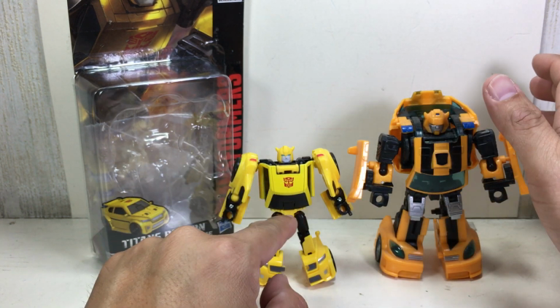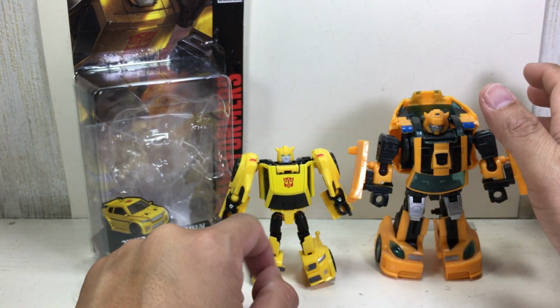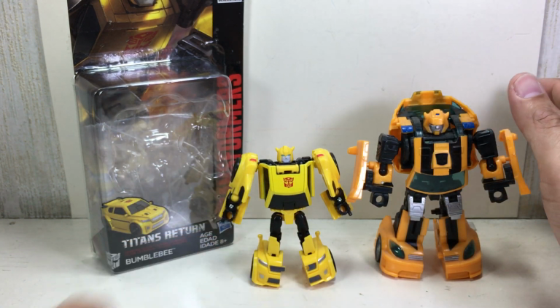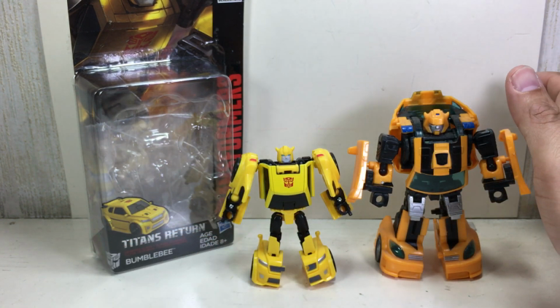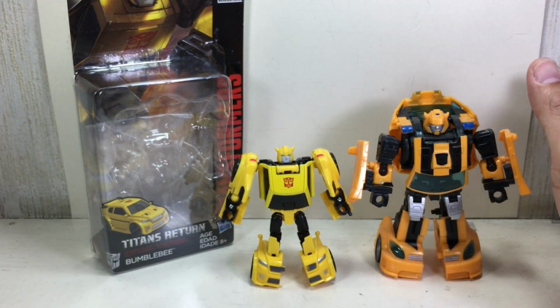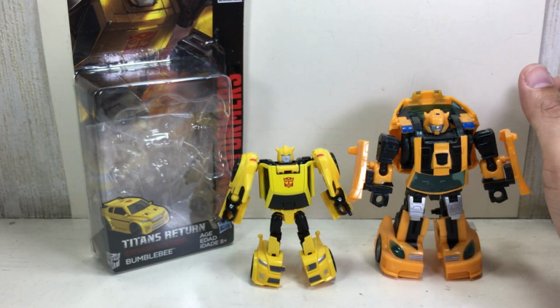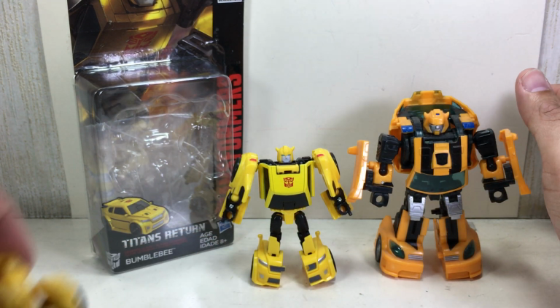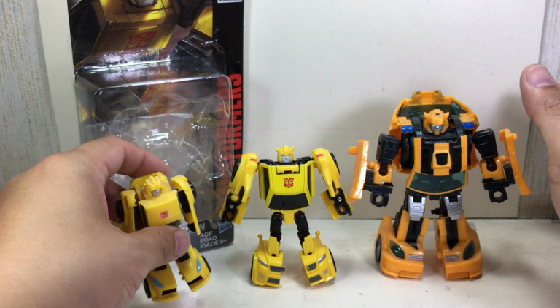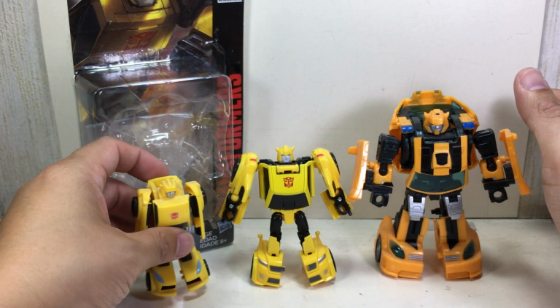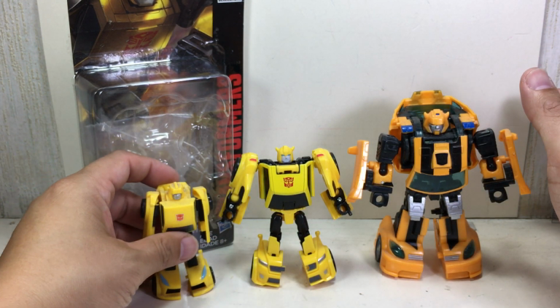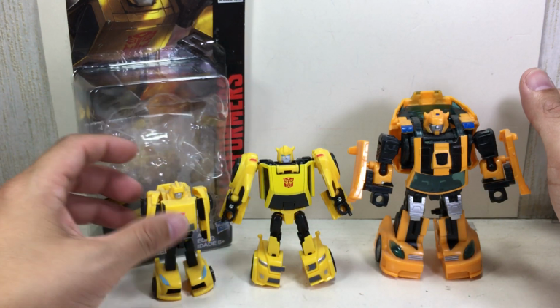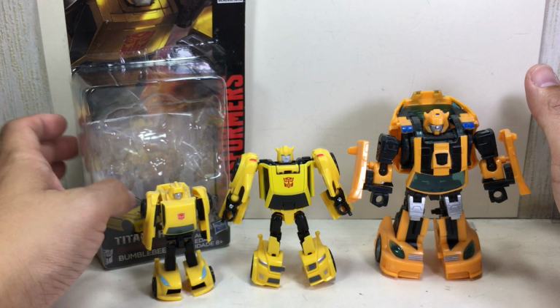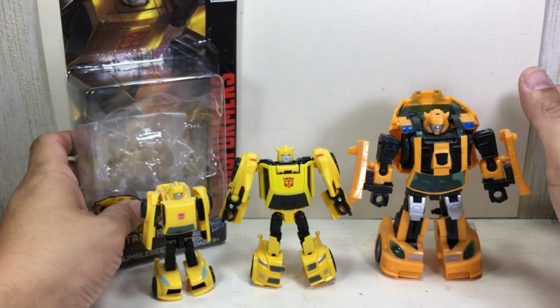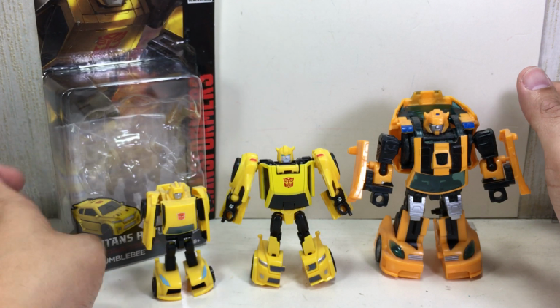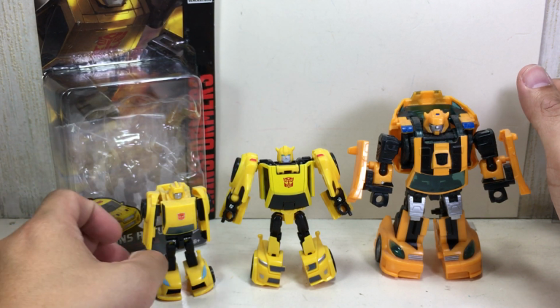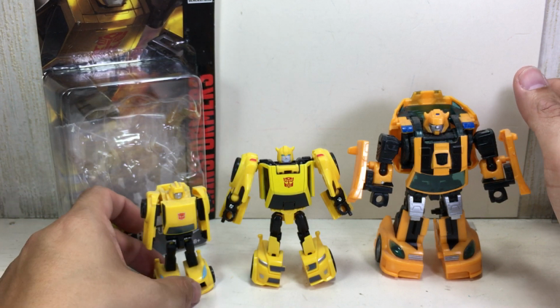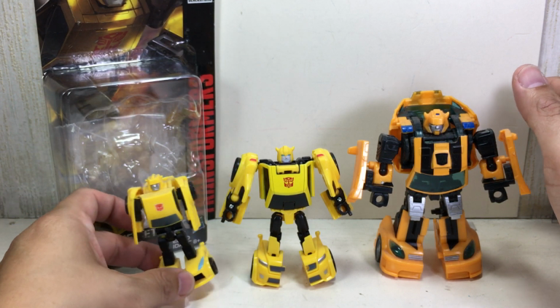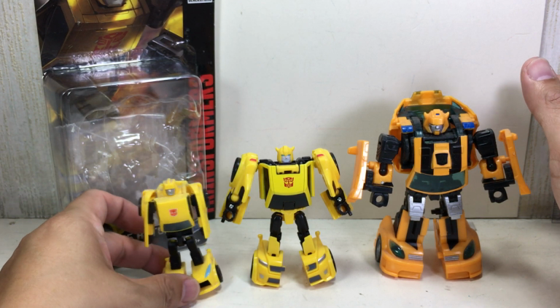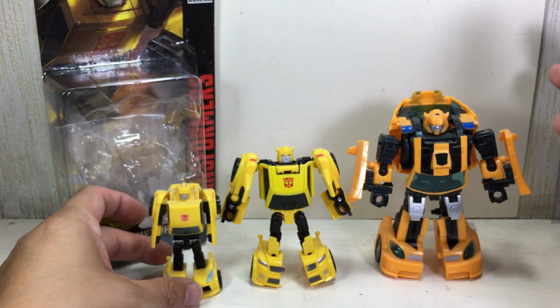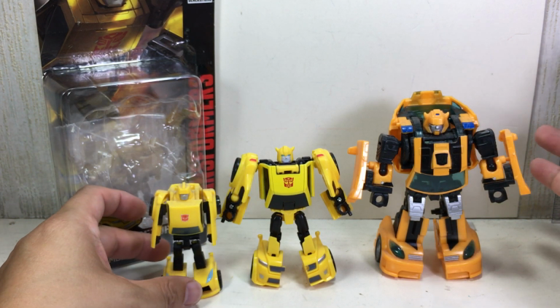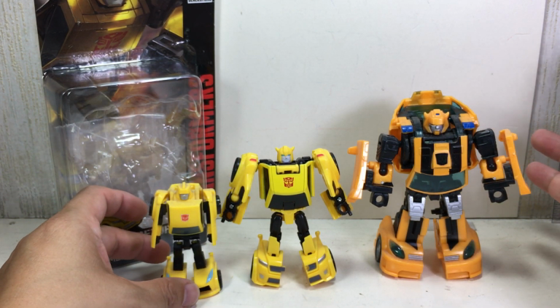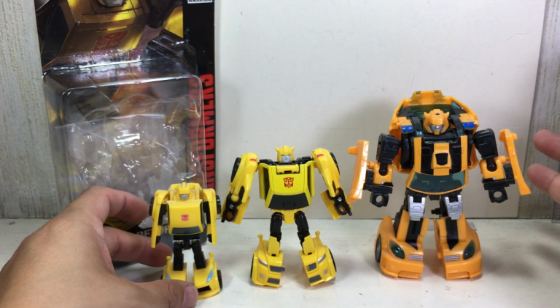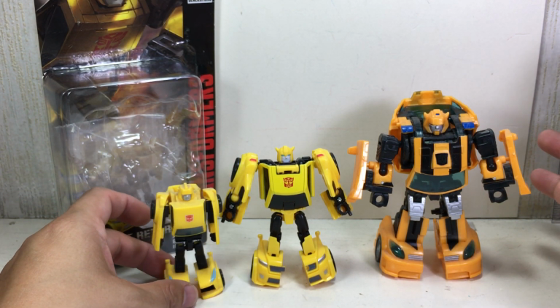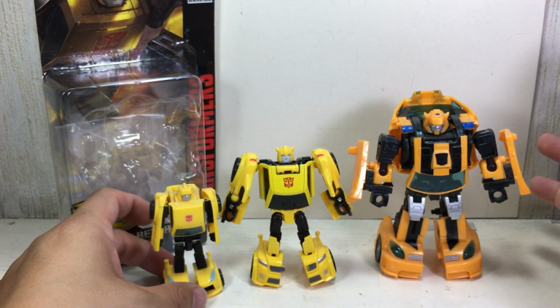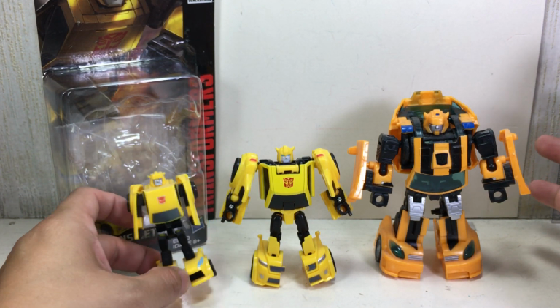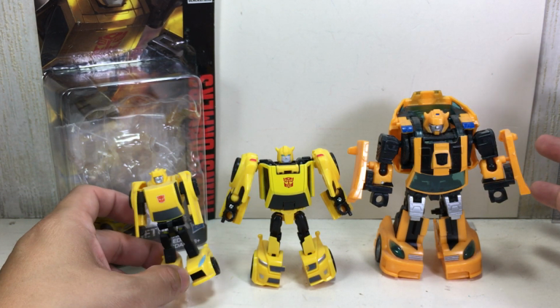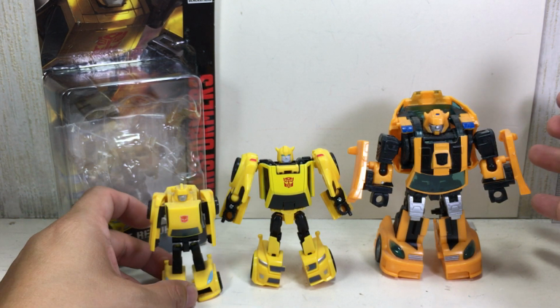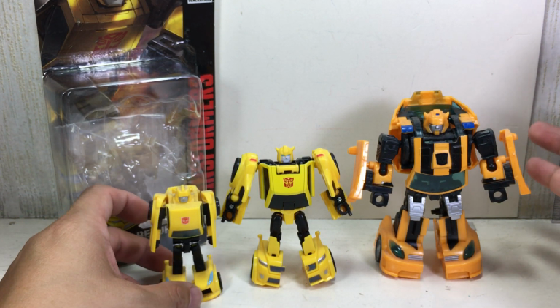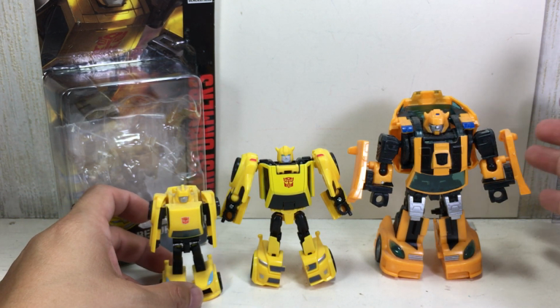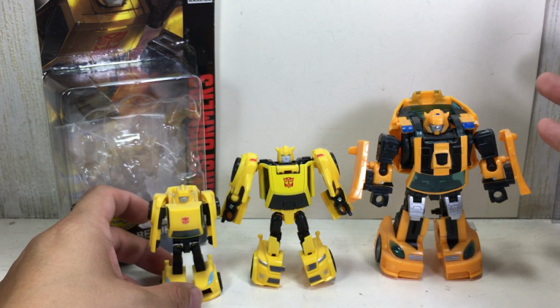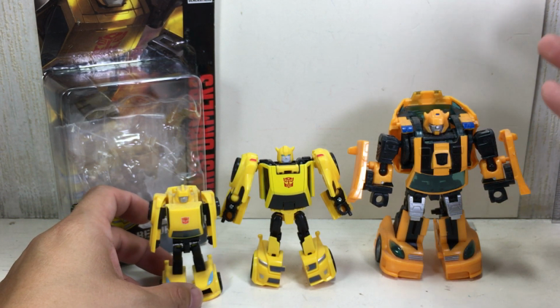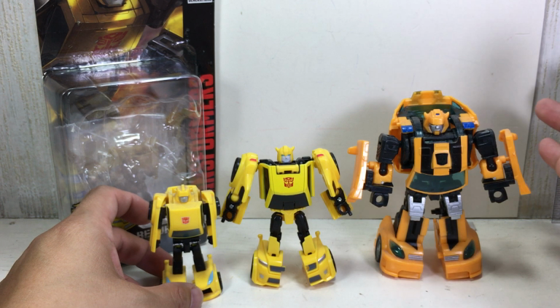He's in perfect size. I actually do like this one the best for a Mini-Bot. Bumblebee was a Mini-Bot — my bad.